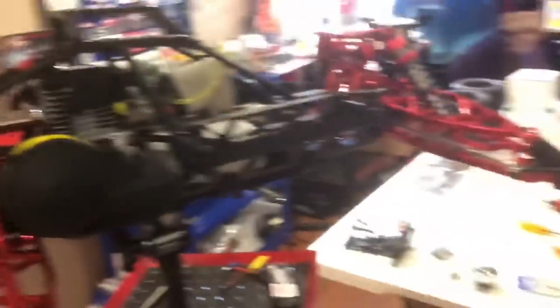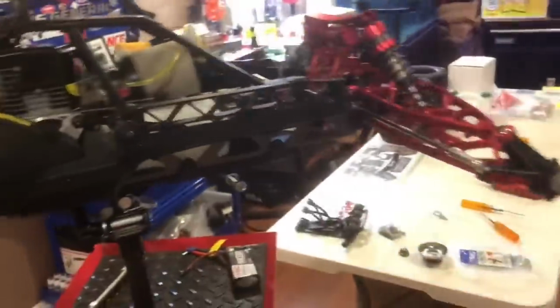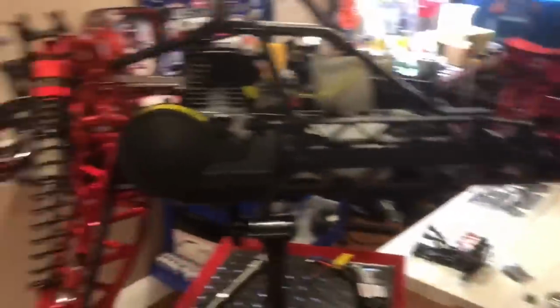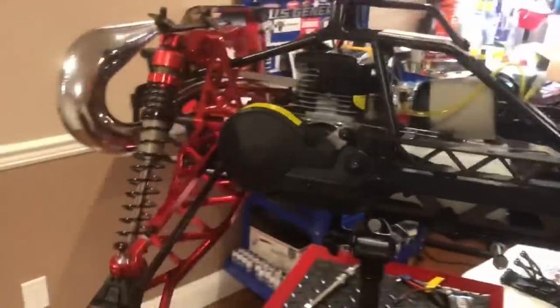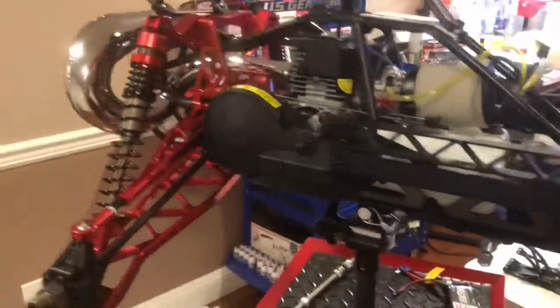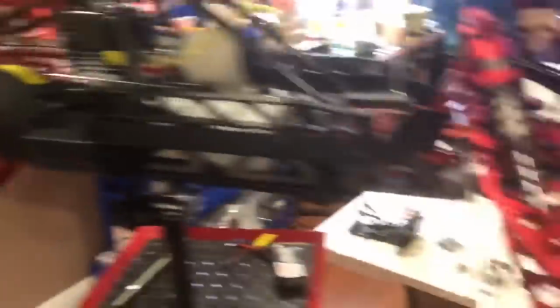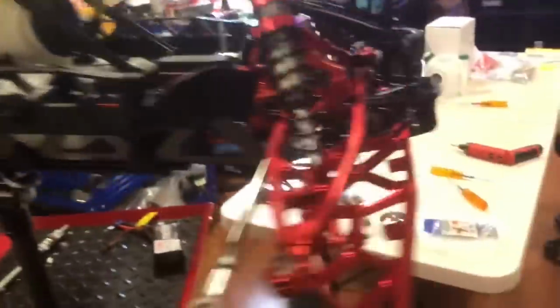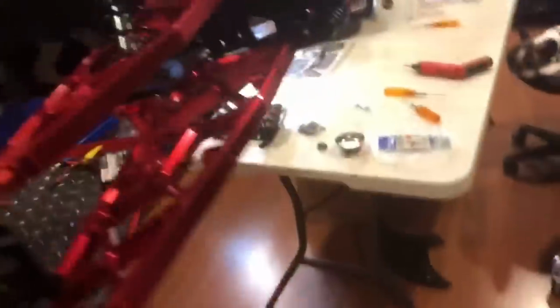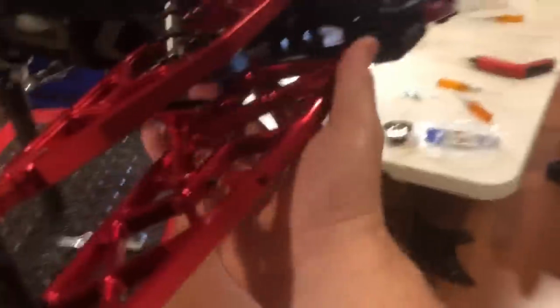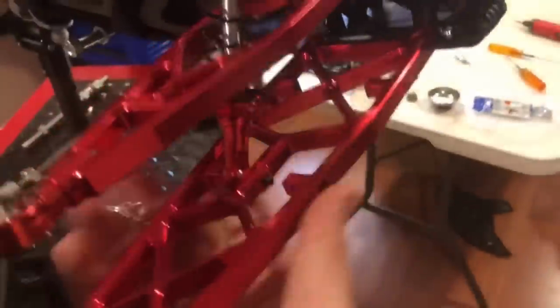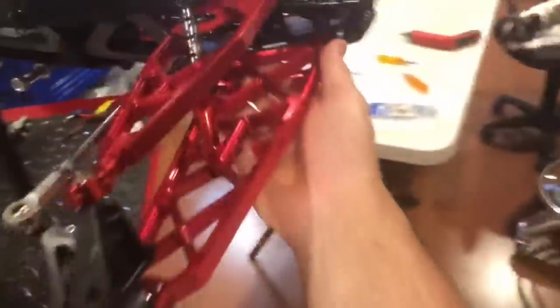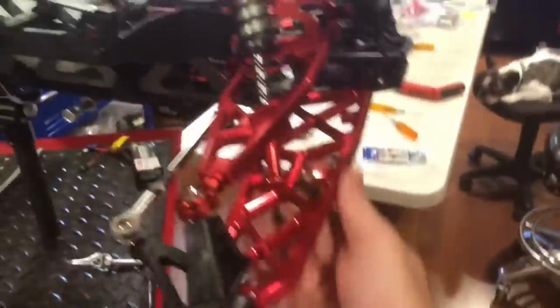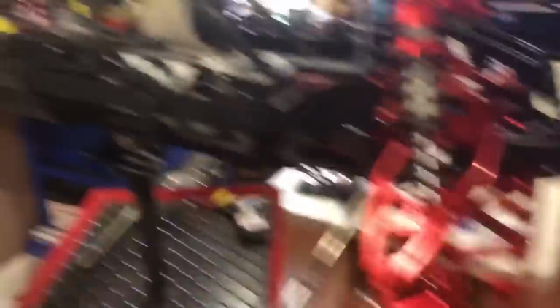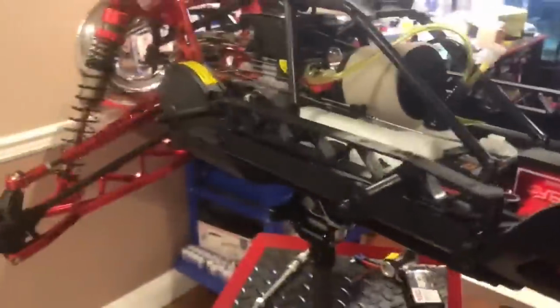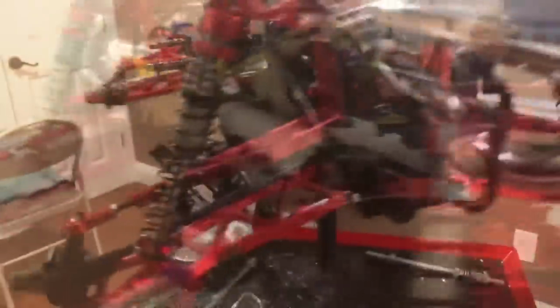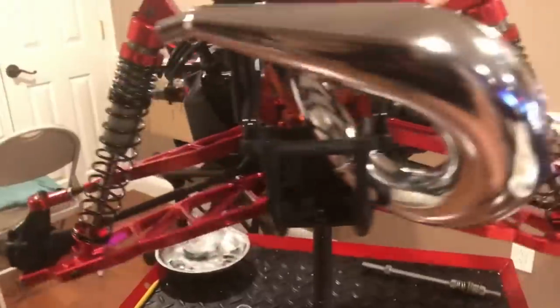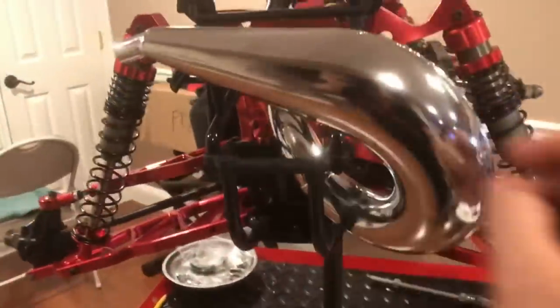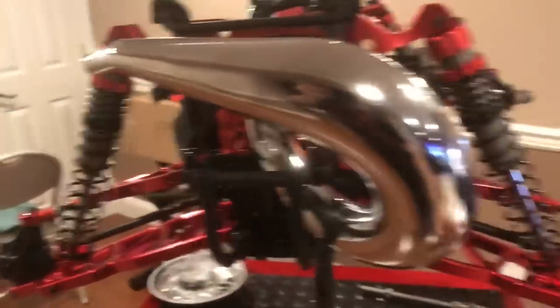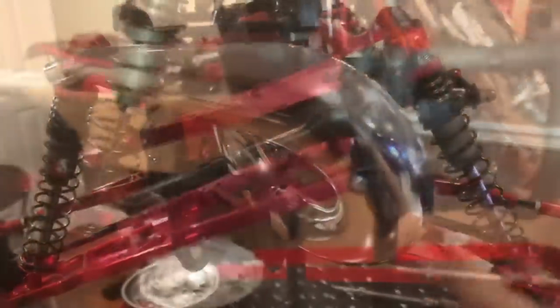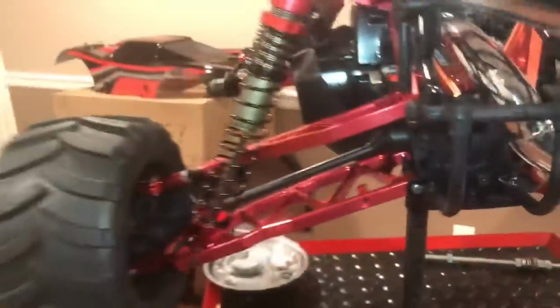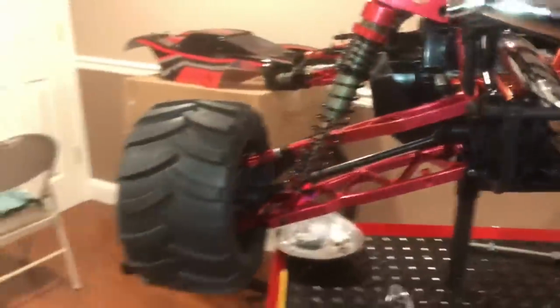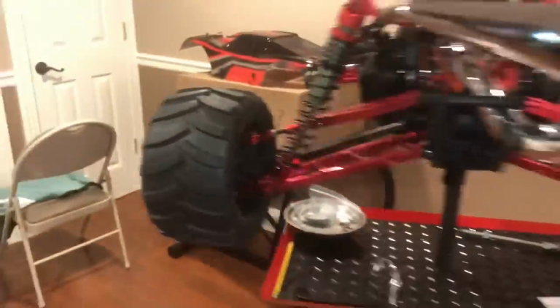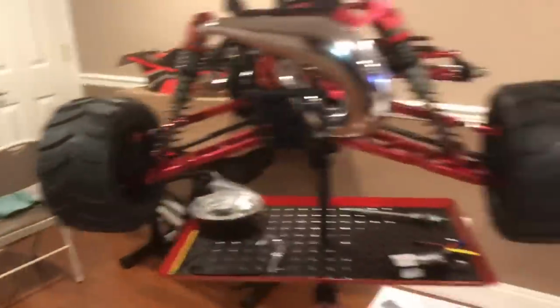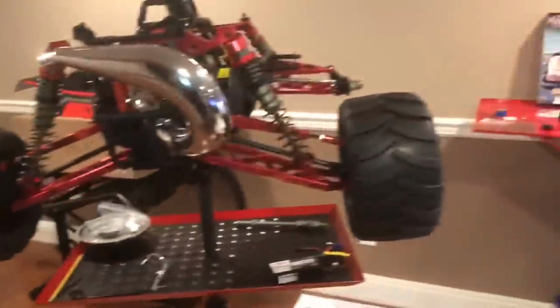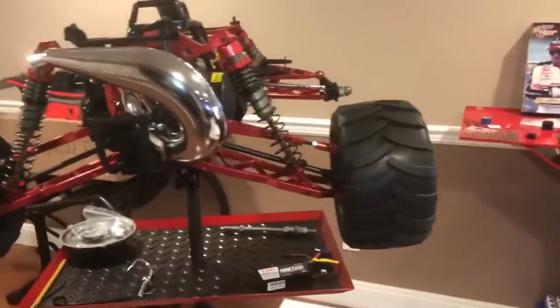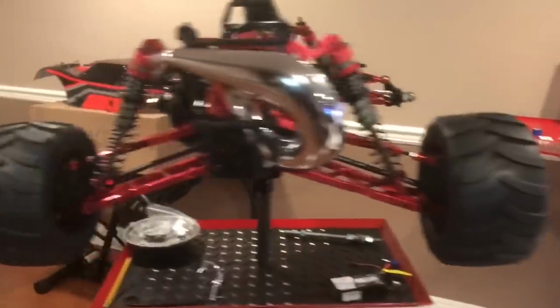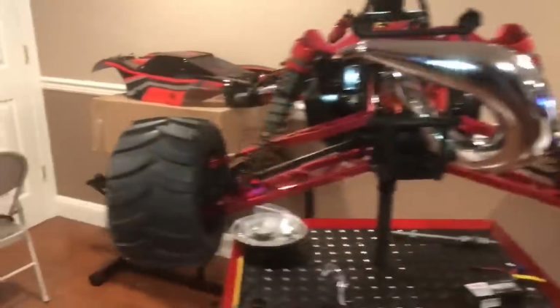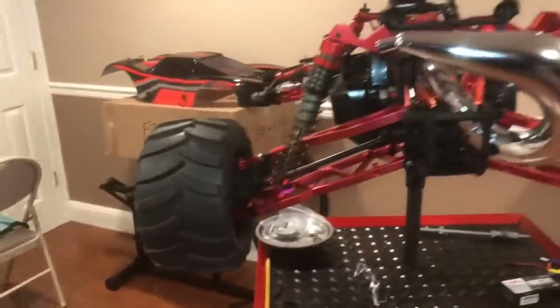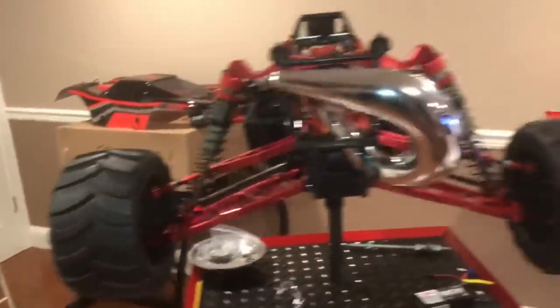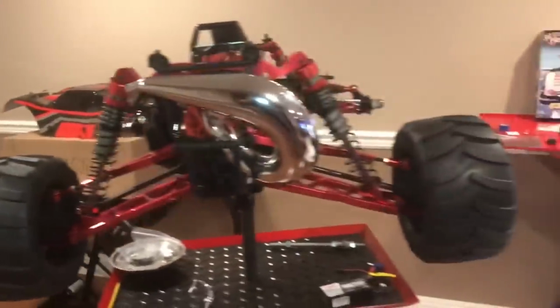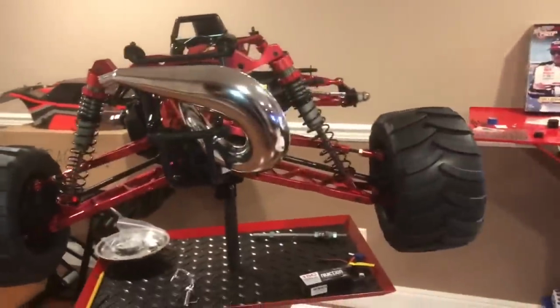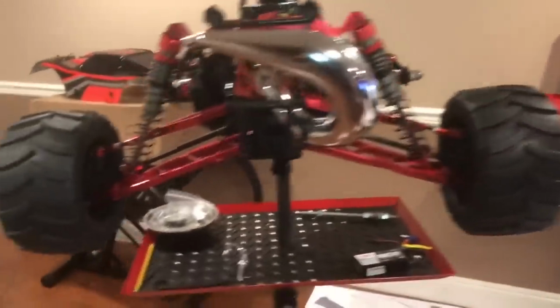I used this for drag racing all last year. It took a beating — look at this baby, look at this beauty. Damn — wow, so nice, man. Holy — look at that.